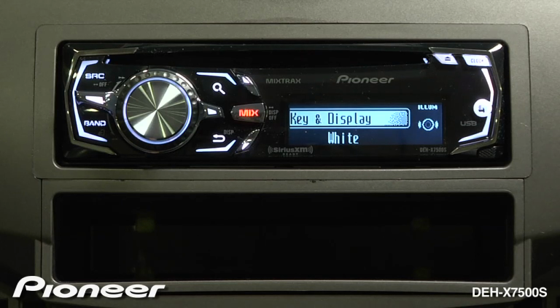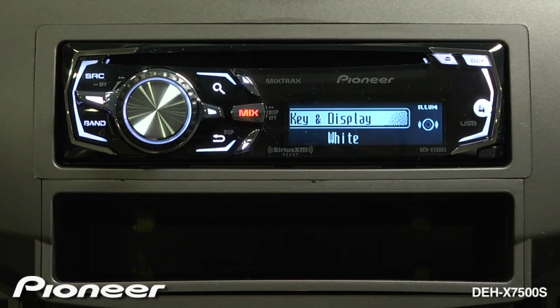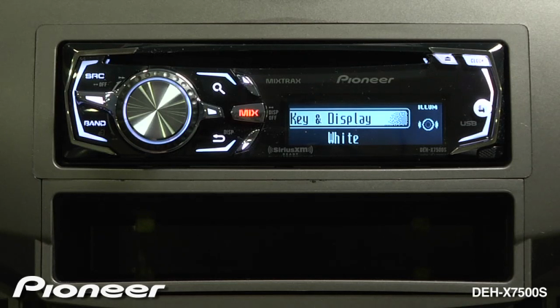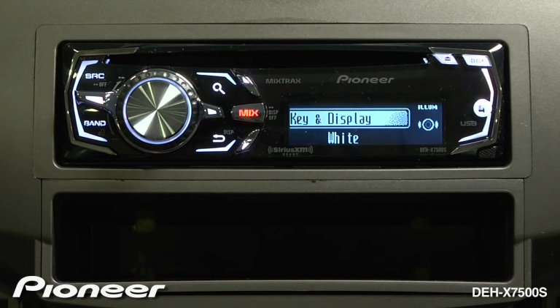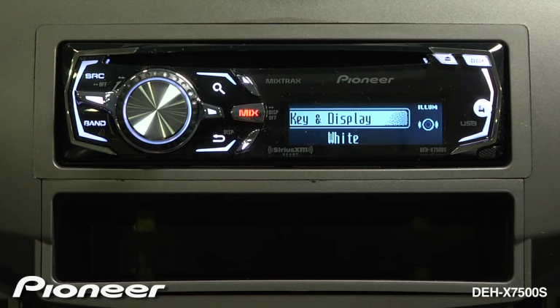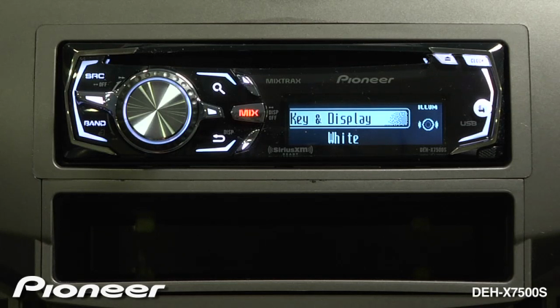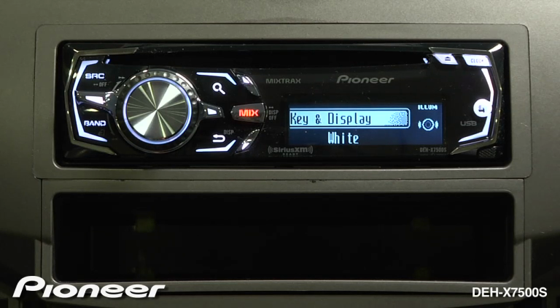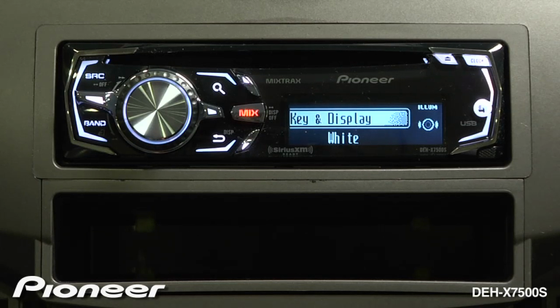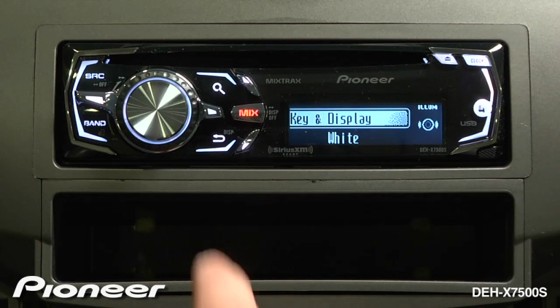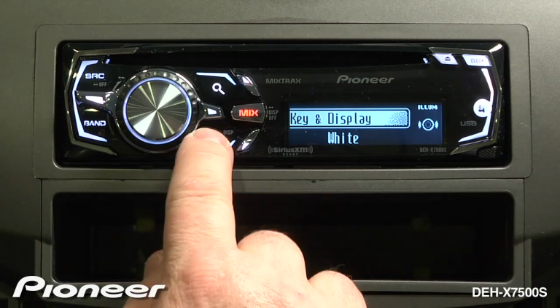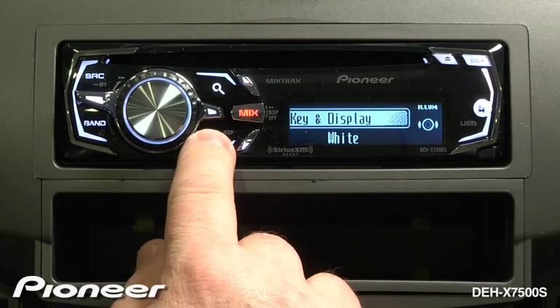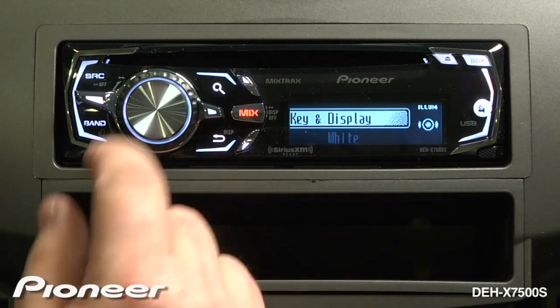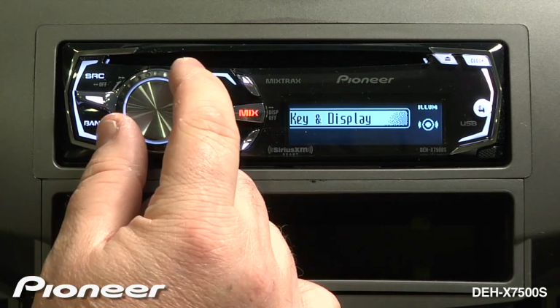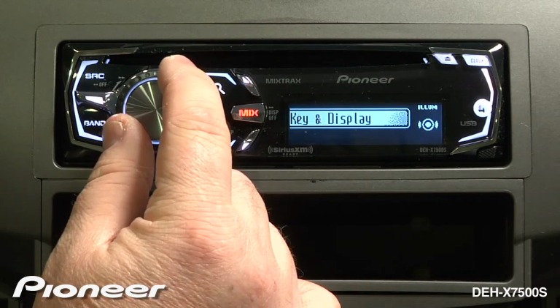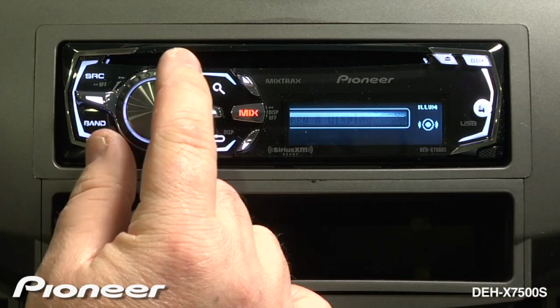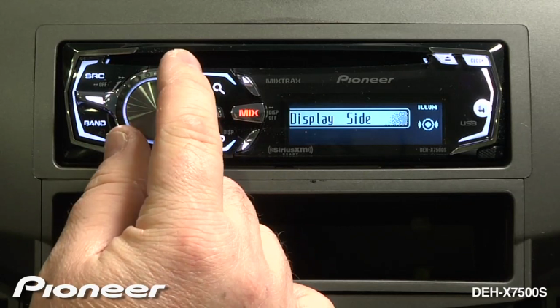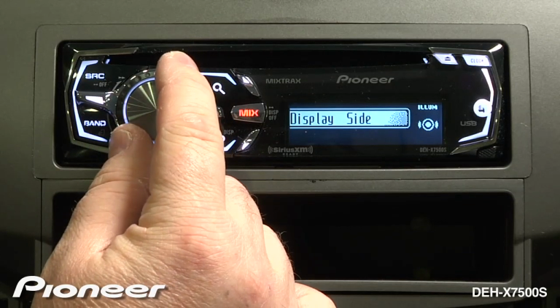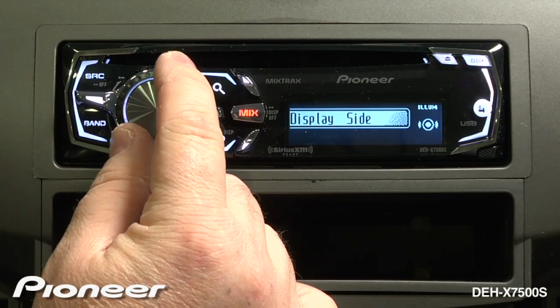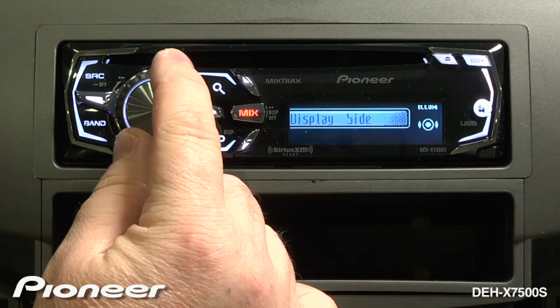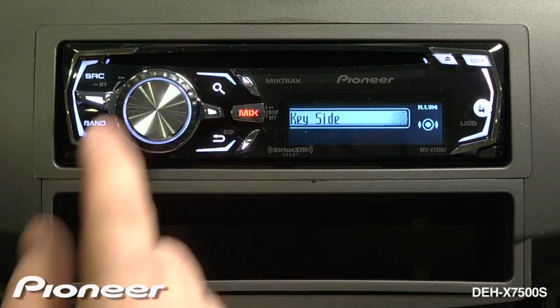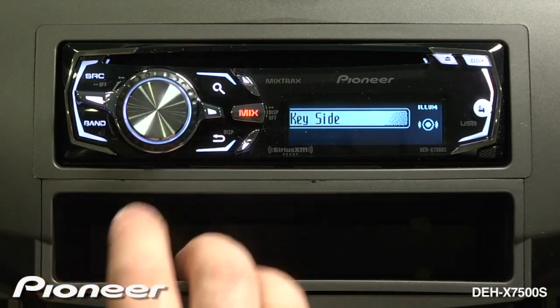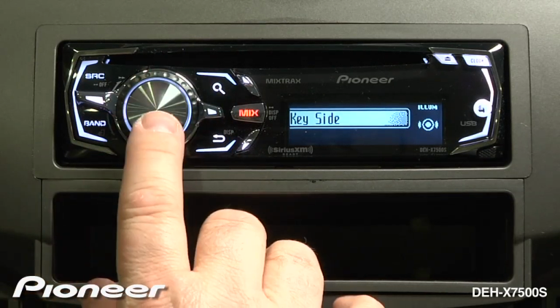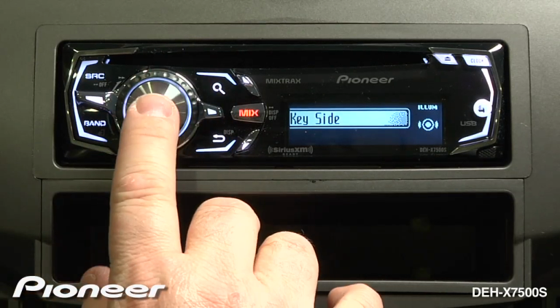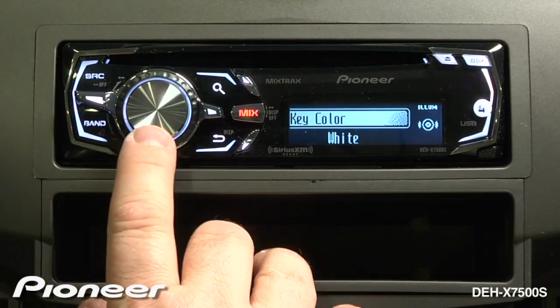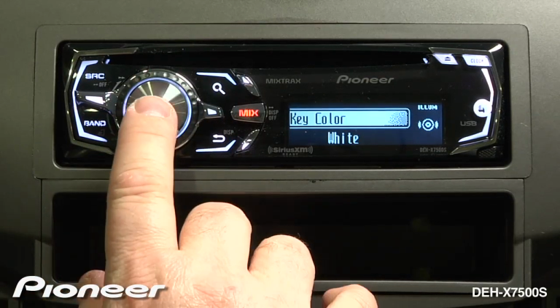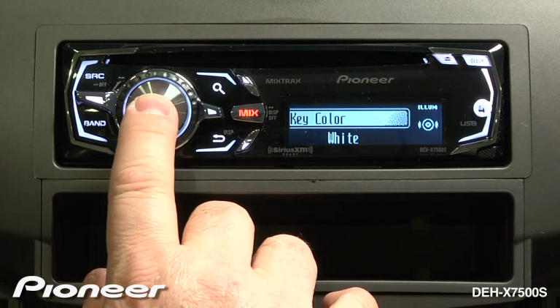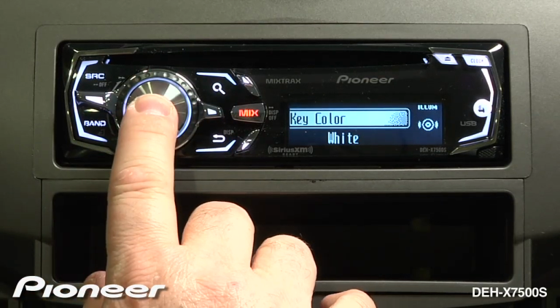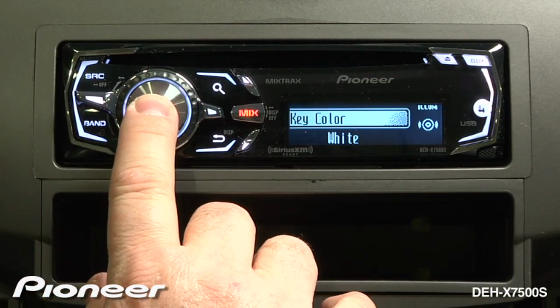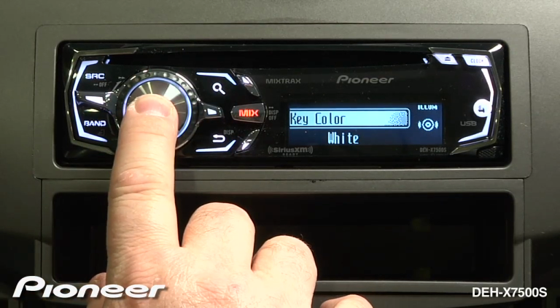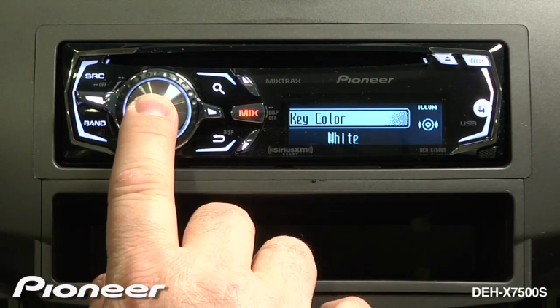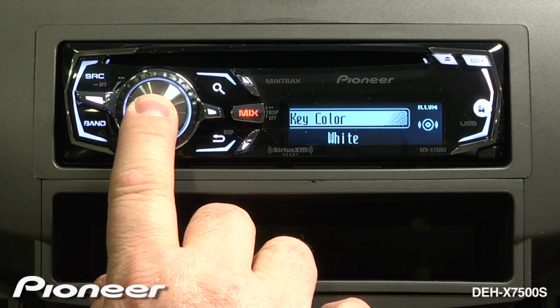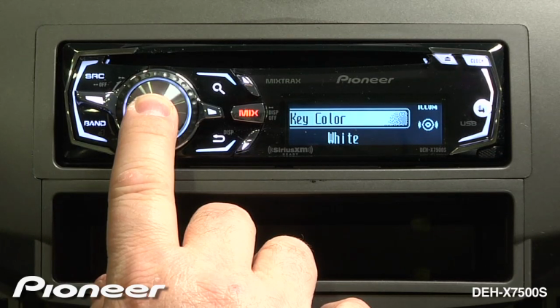If I want to make a very precise color adjustment, I'm going to go back to my key or my display side and press and hold for a moment to get to my RGB values.